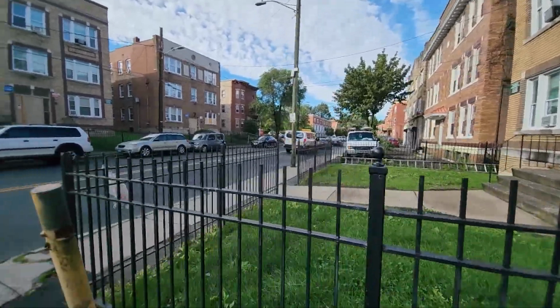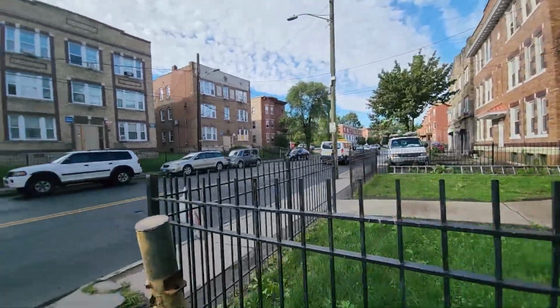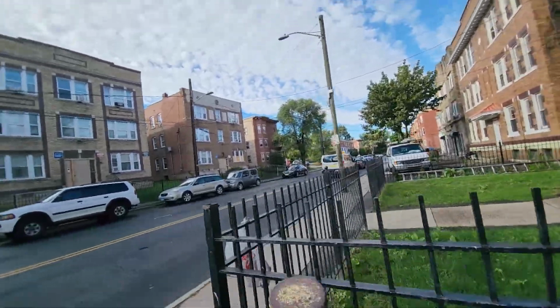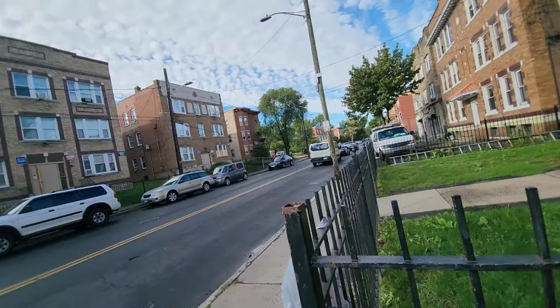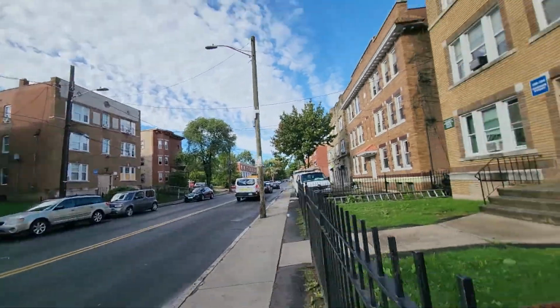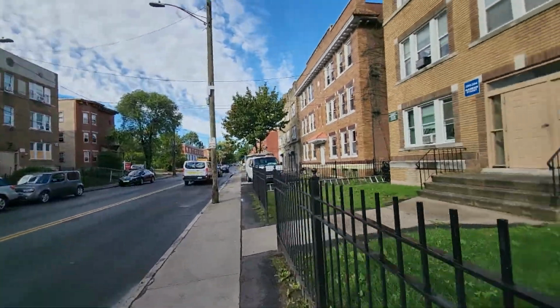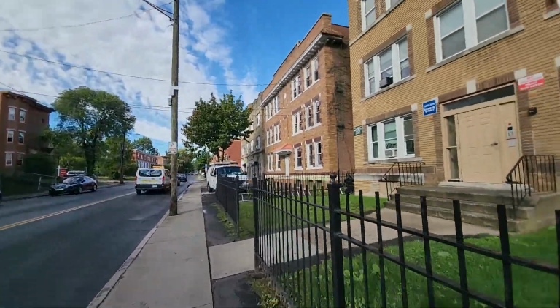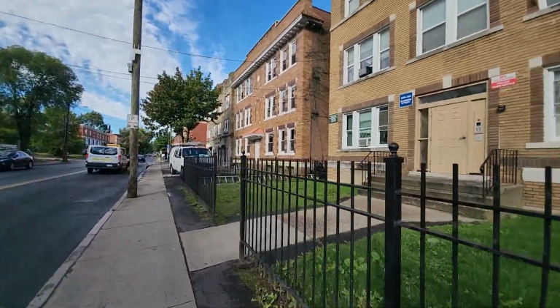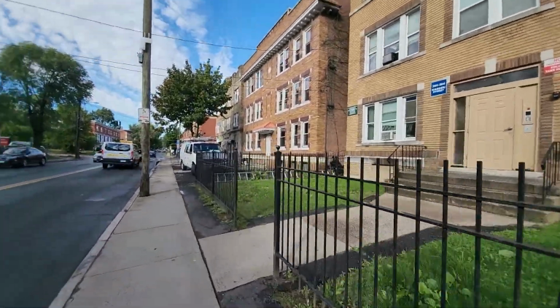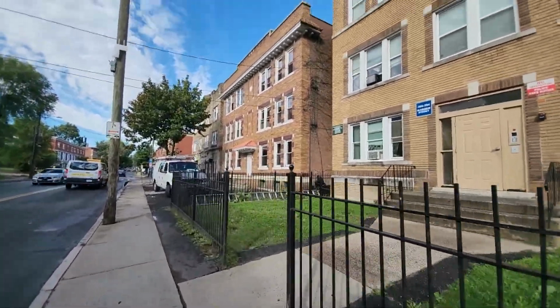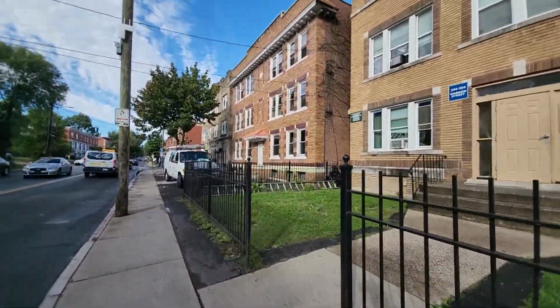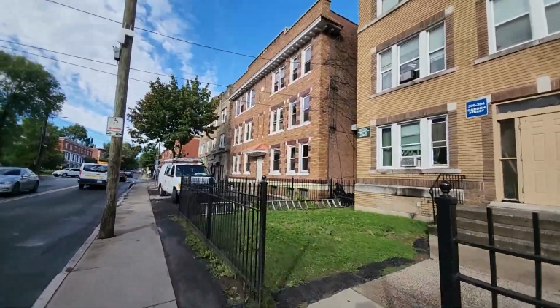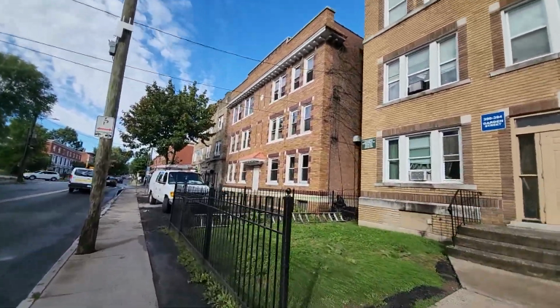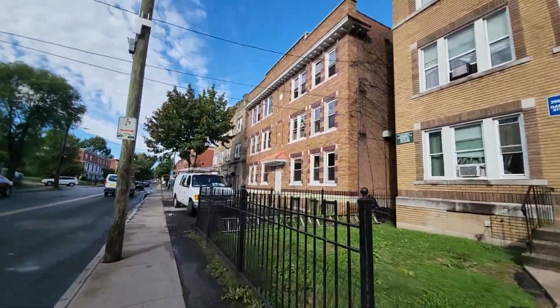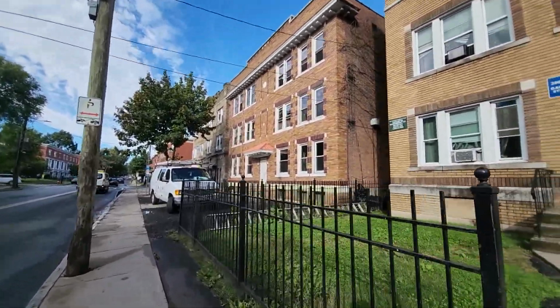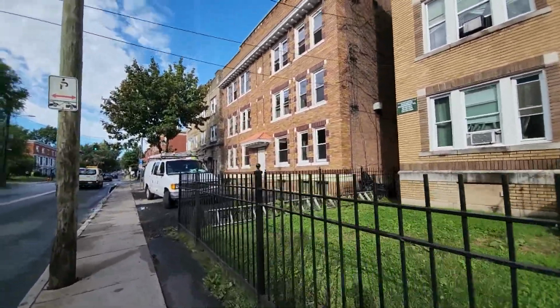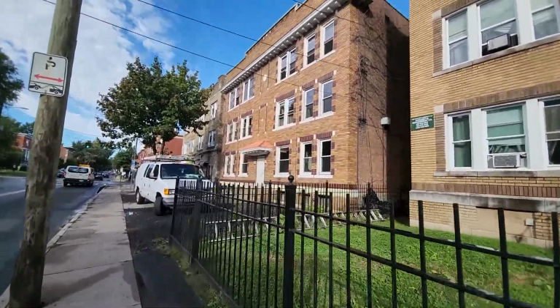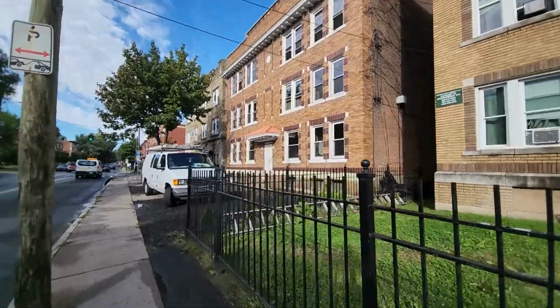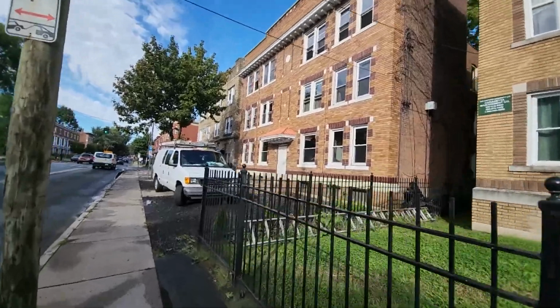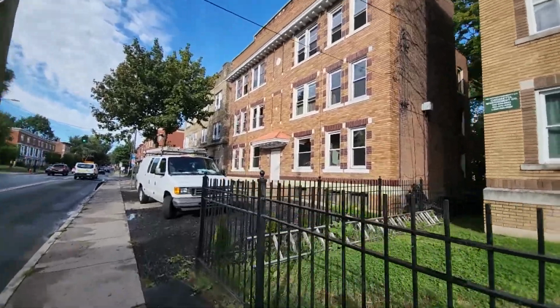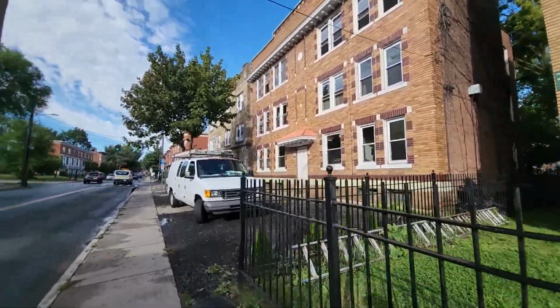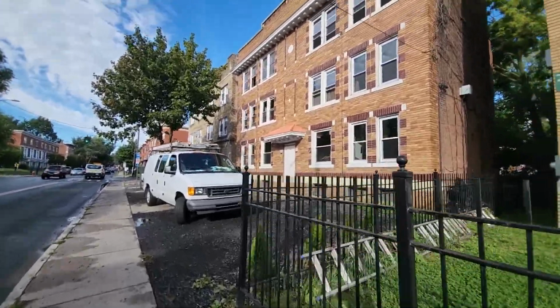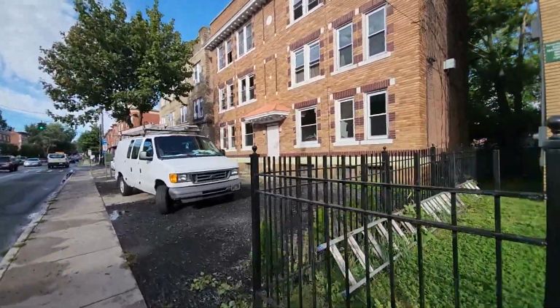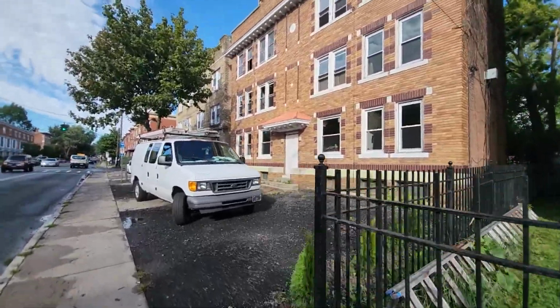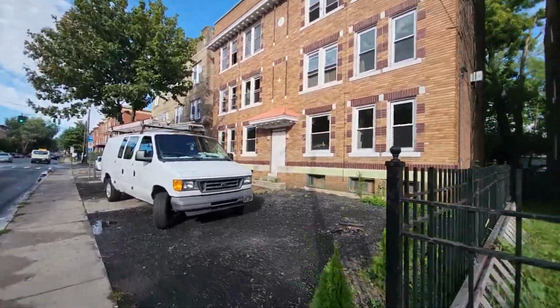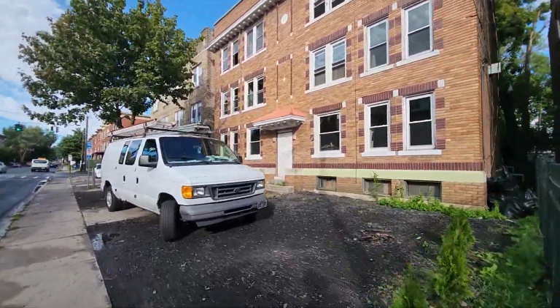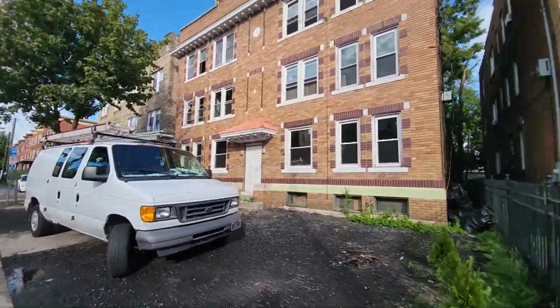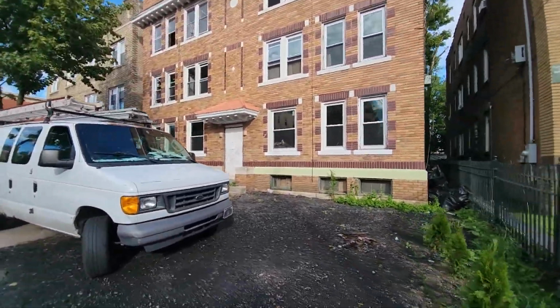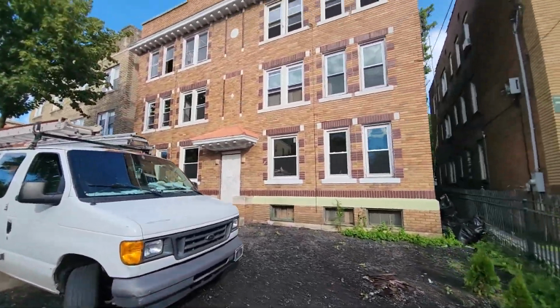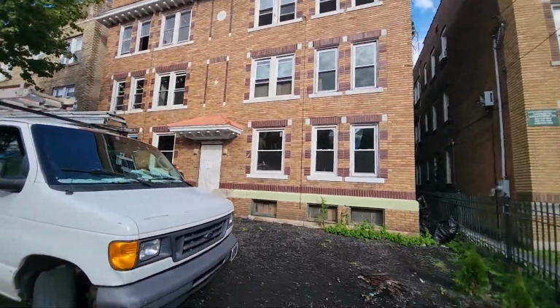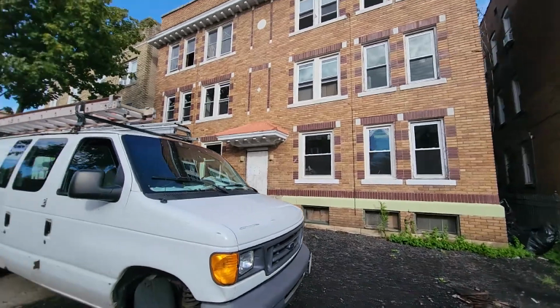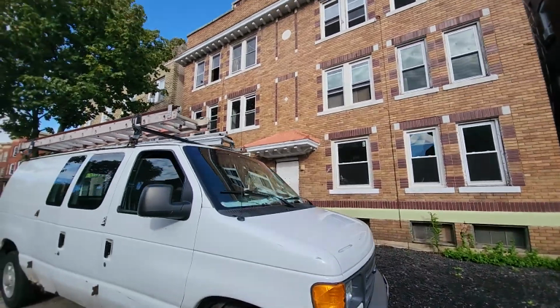This is the property. It doesn't look bad on the outside — the windows are not boarded up. As per Google images, there is a van over here that has unregistered plates. But this is the property.